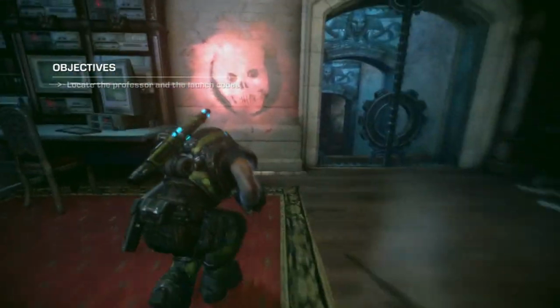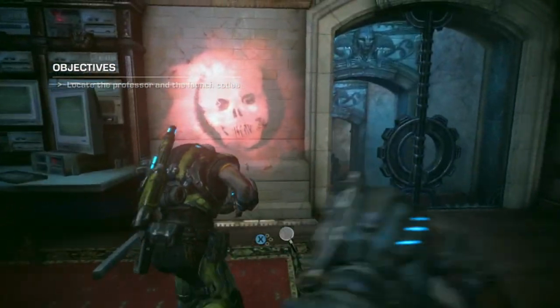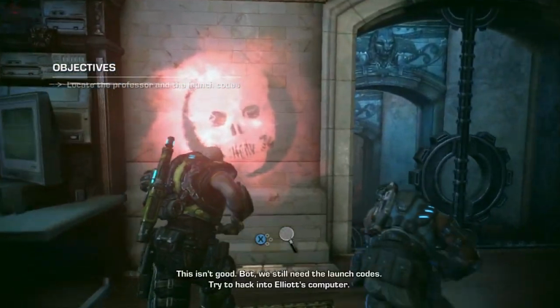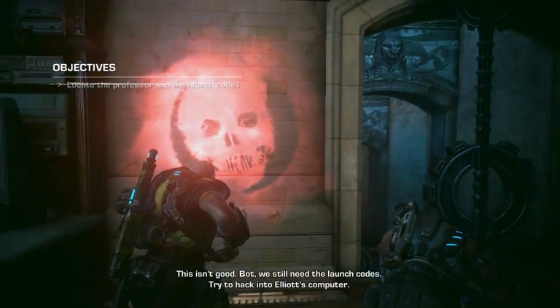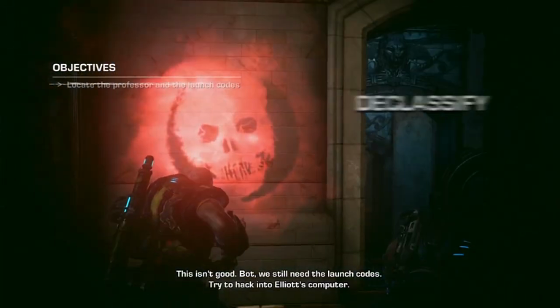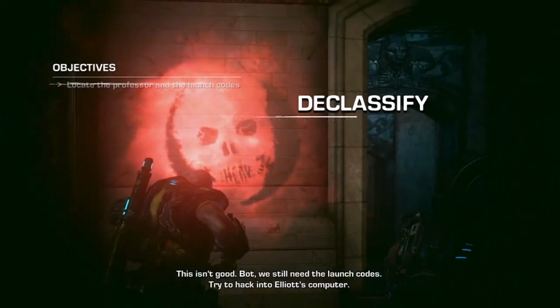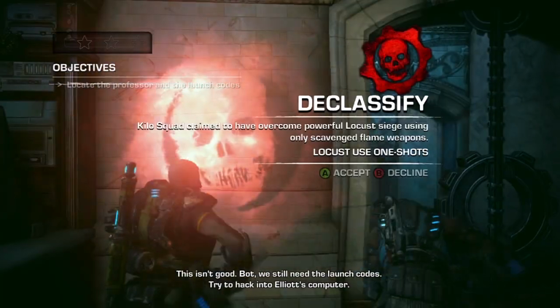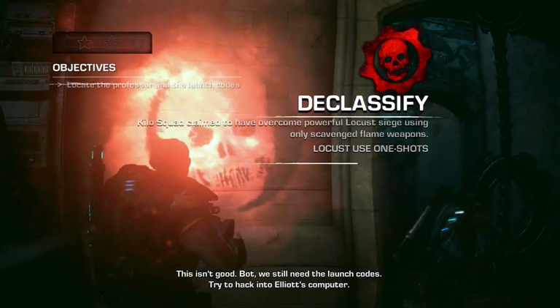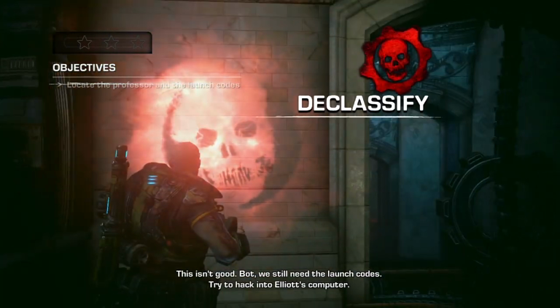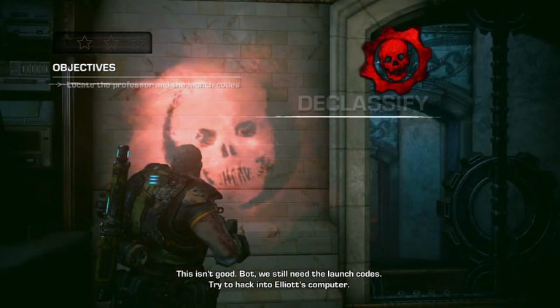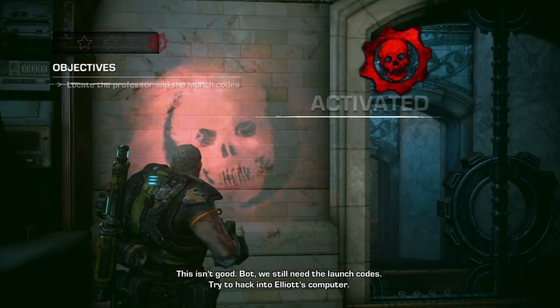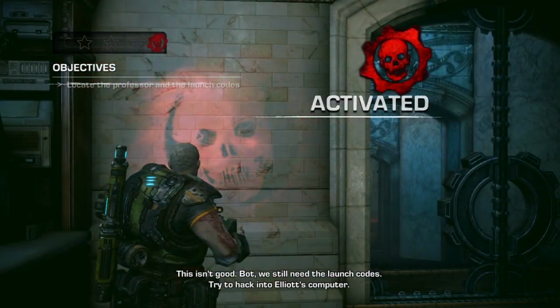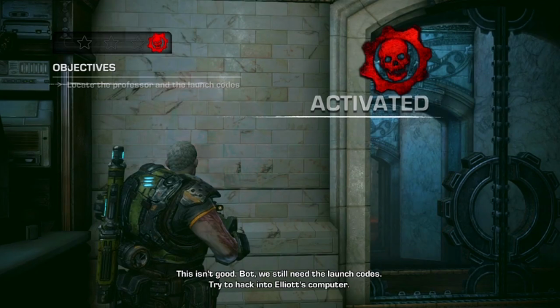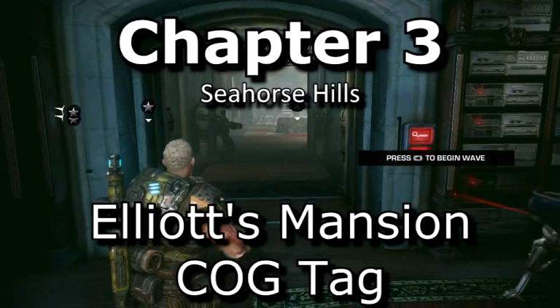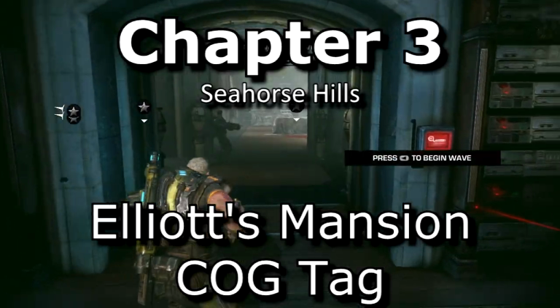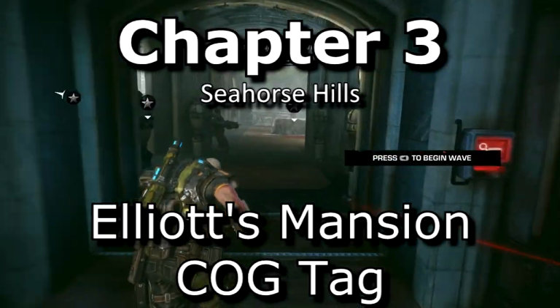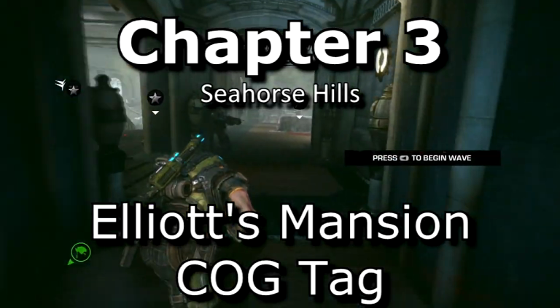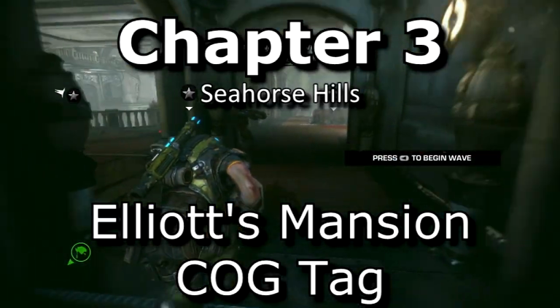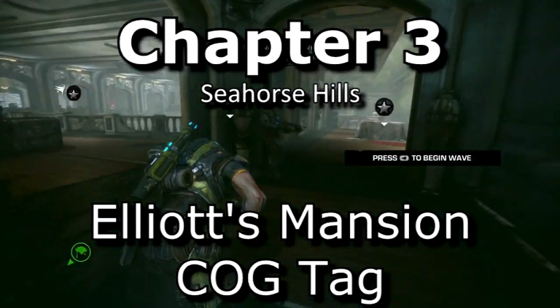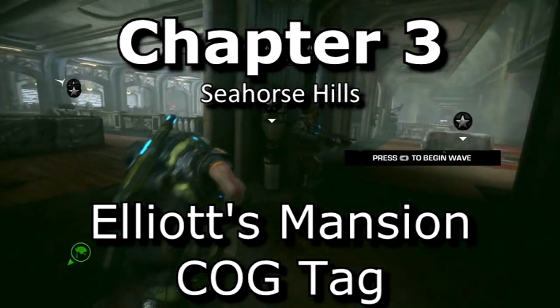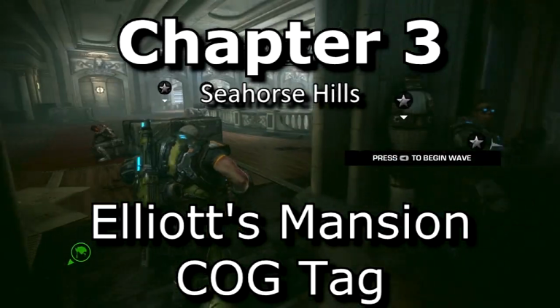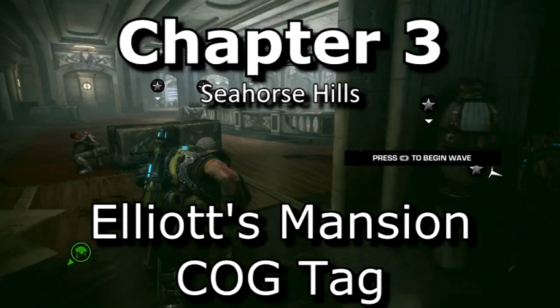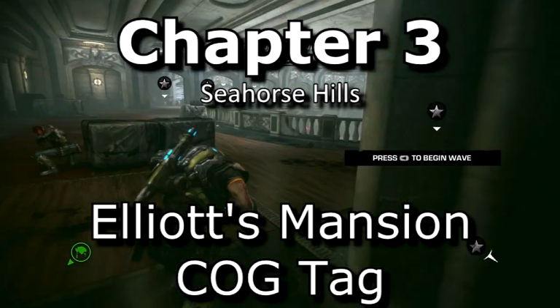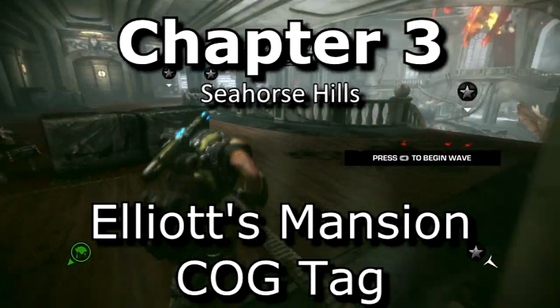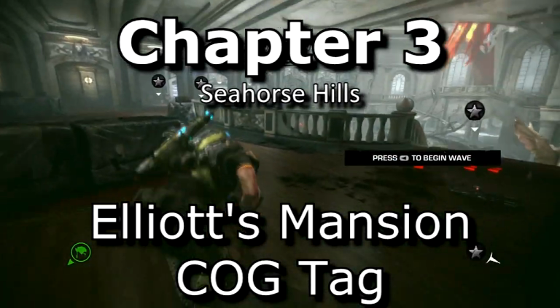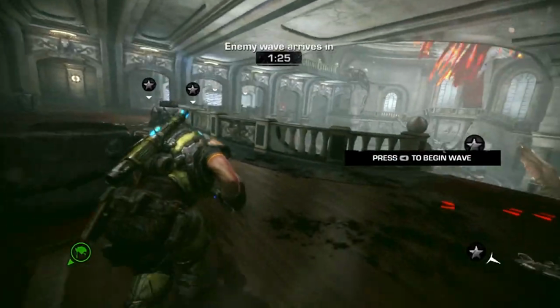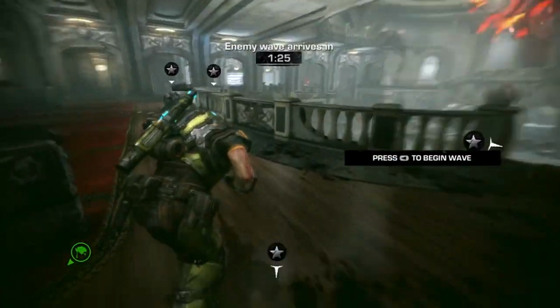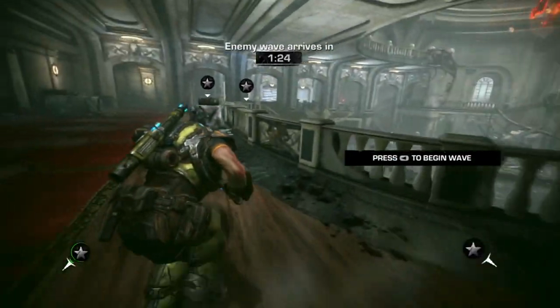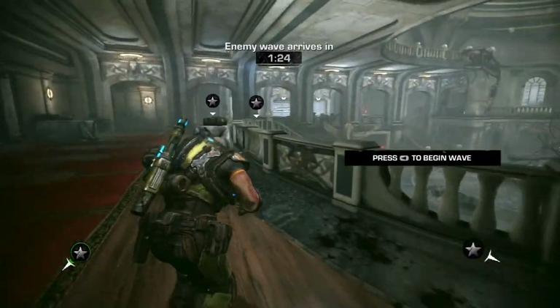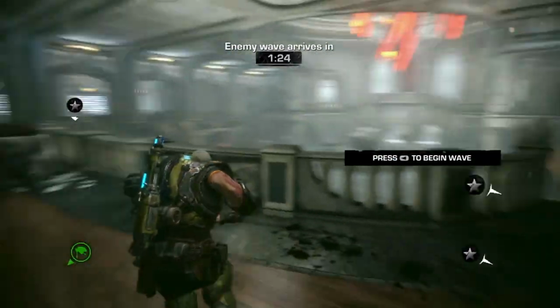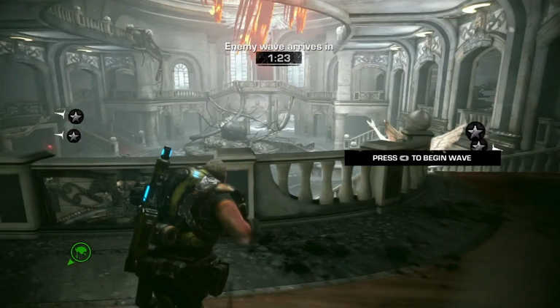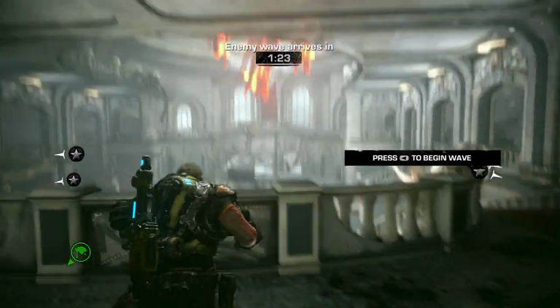The last part of Chapter 3 — this is during Elliot's Mansion. You'll come up the elevator and notice the declassified mission right in front of you. This is not right at the beginning but a little bit in, and it's pretty much in the open.